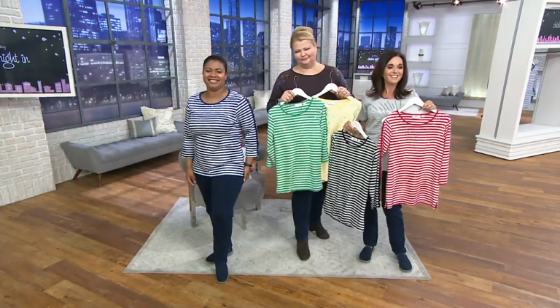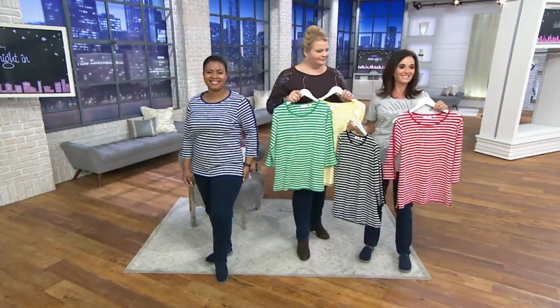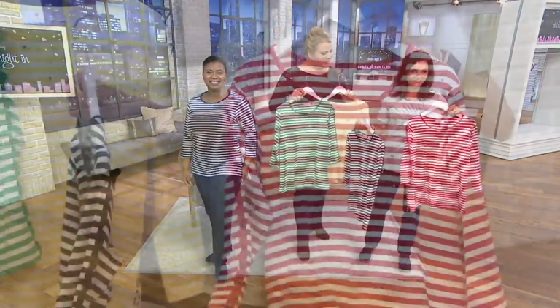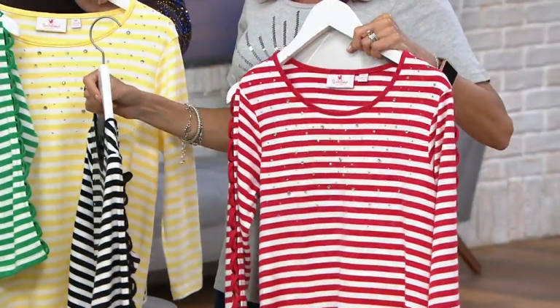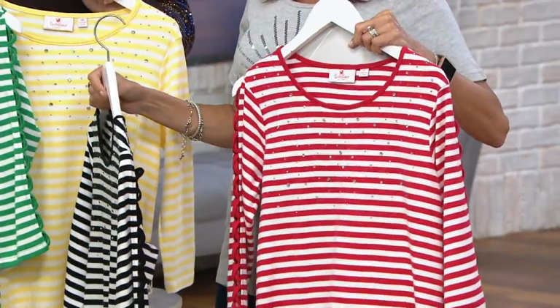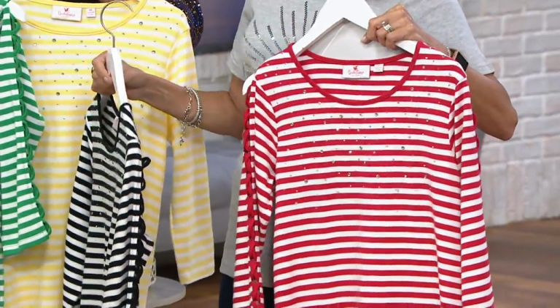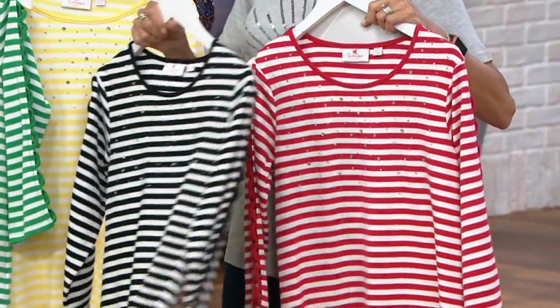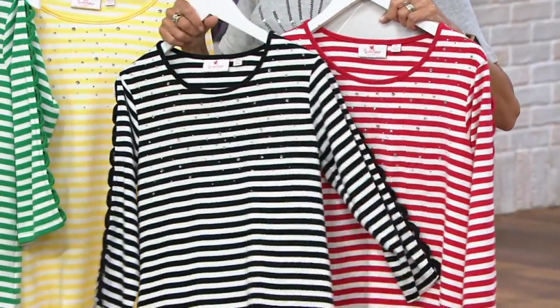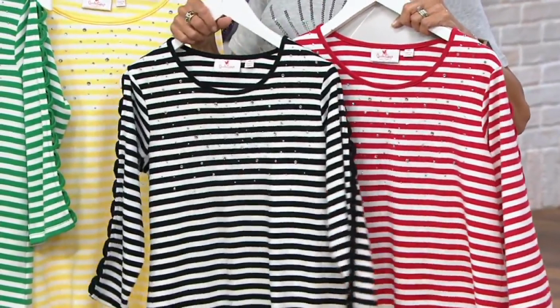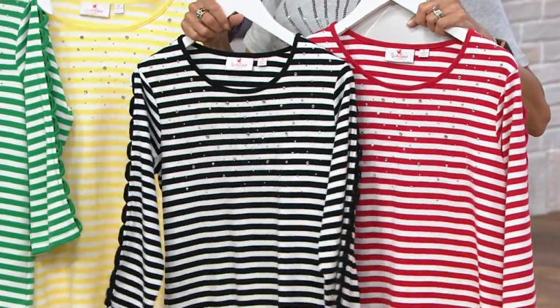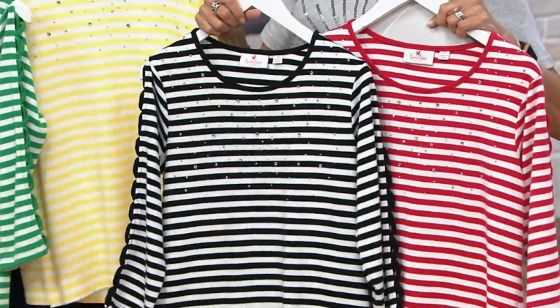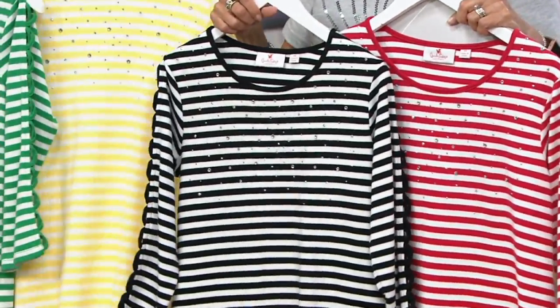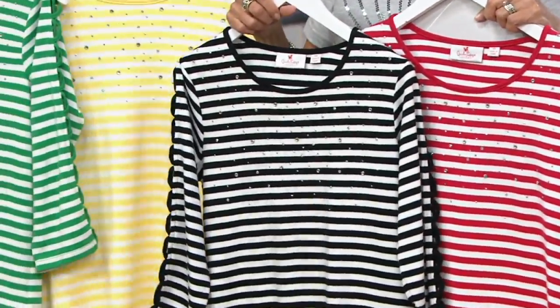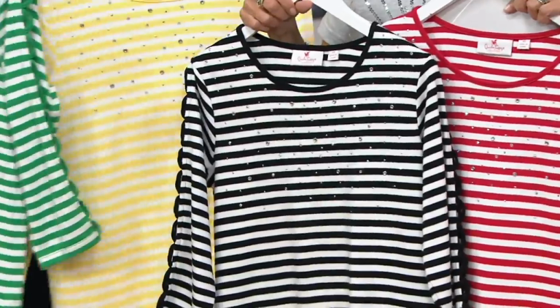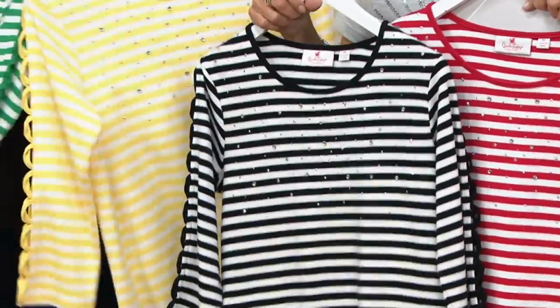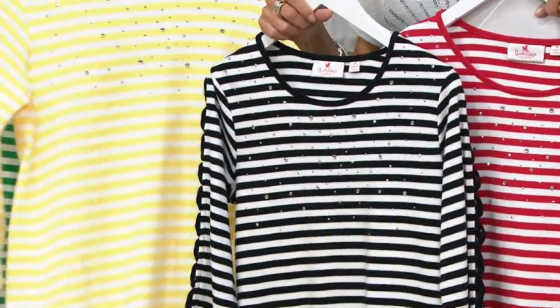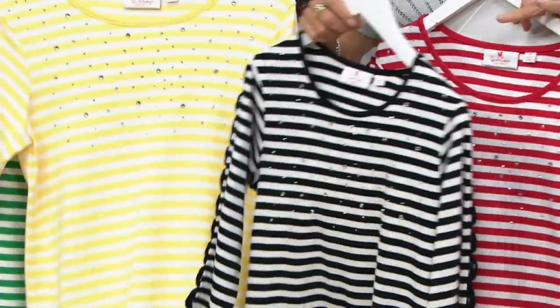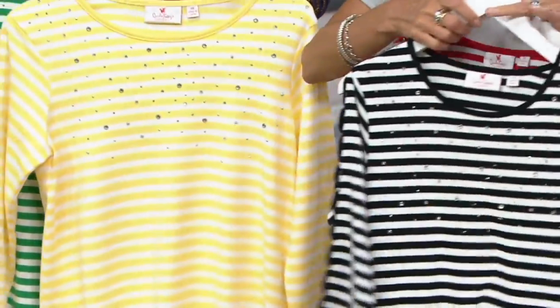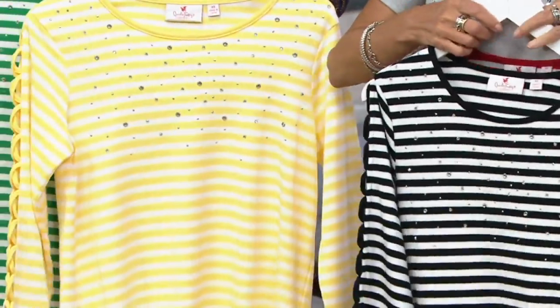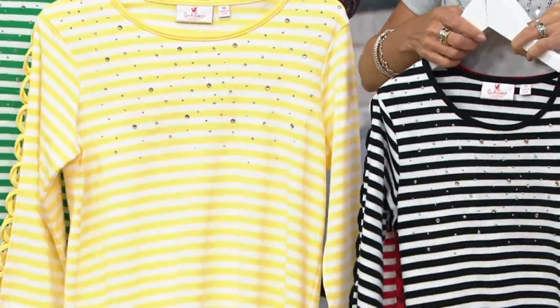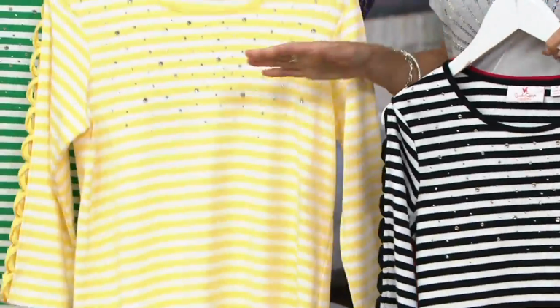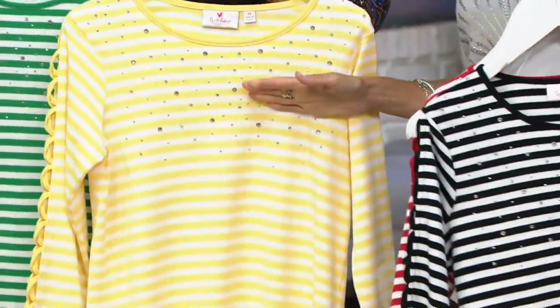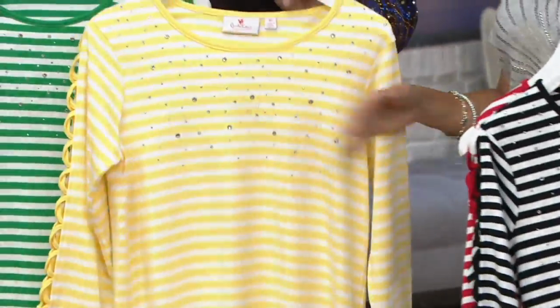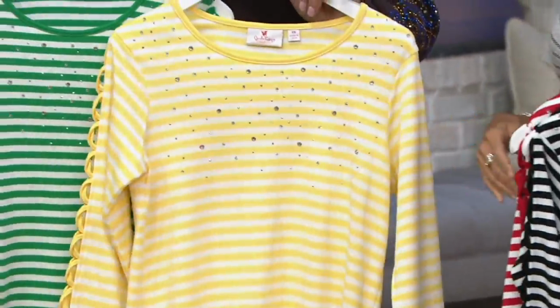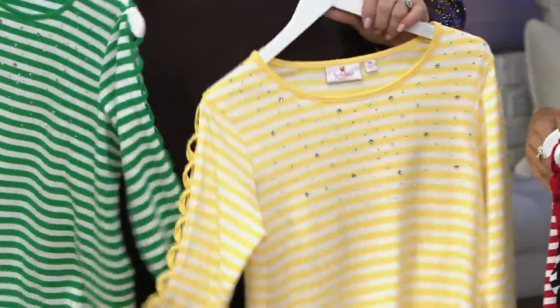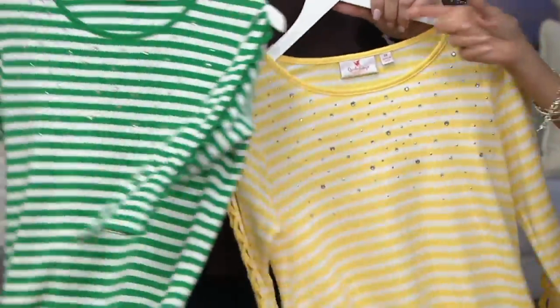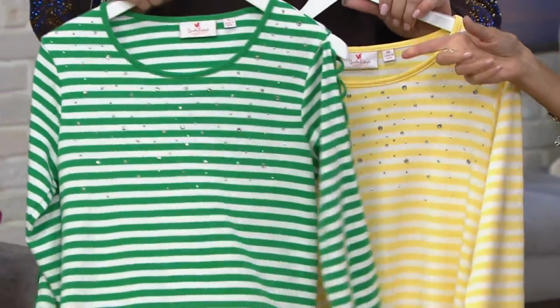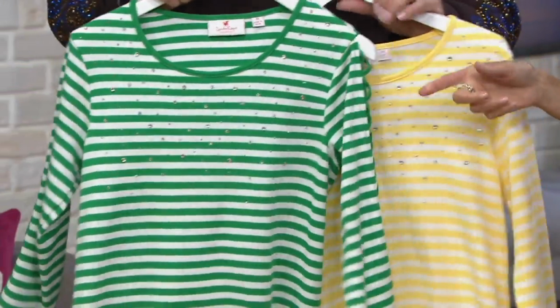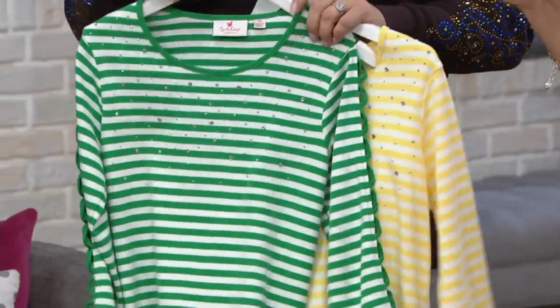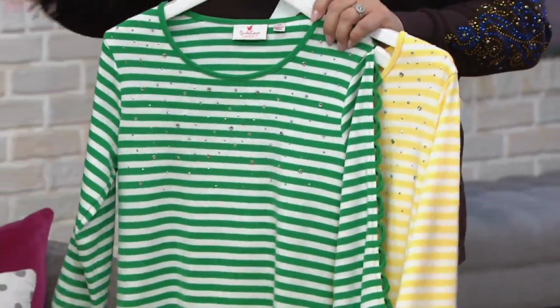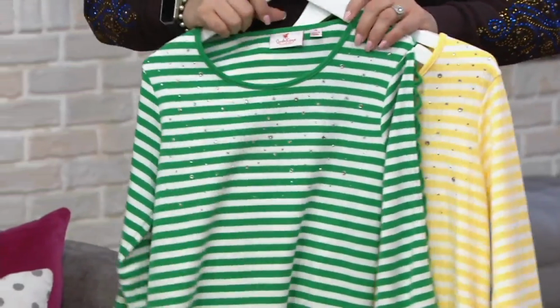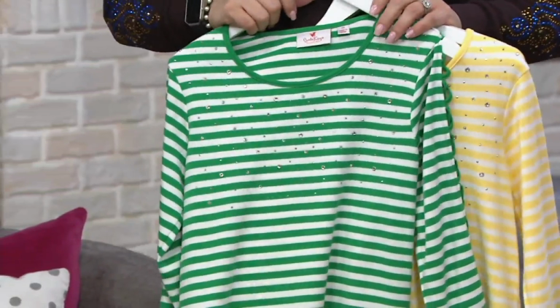There is the red — we have the lipstick red. We have it in black. Everything is grounded in white, so what are you going to wear with it? Anything white. There's your yellow. Kelly green. And then we have the light navy.